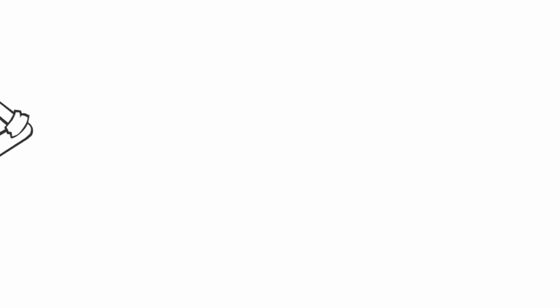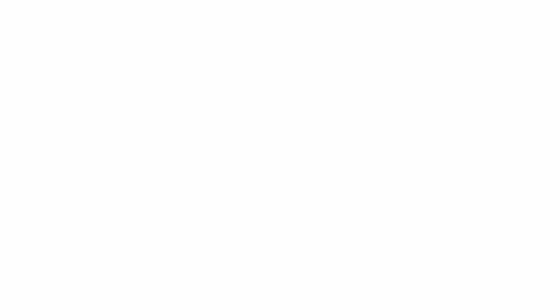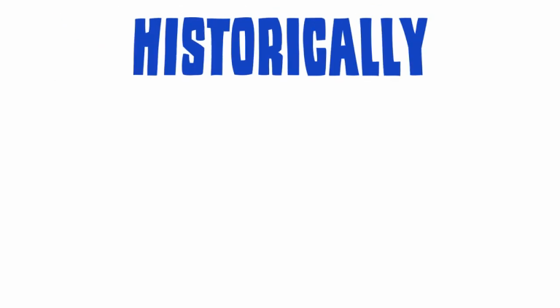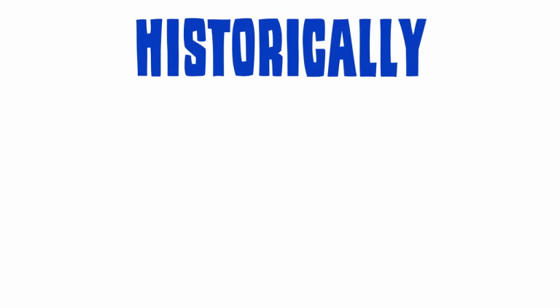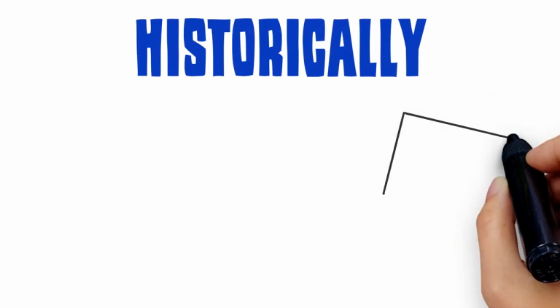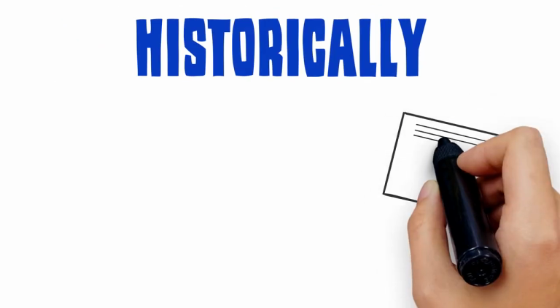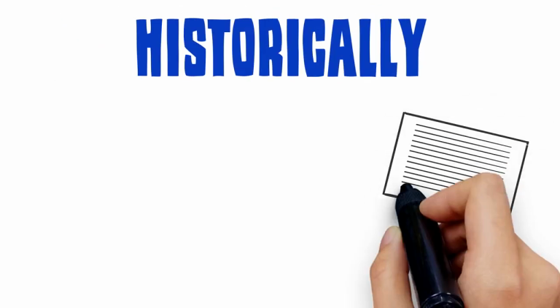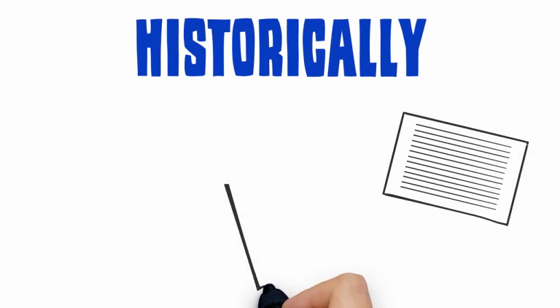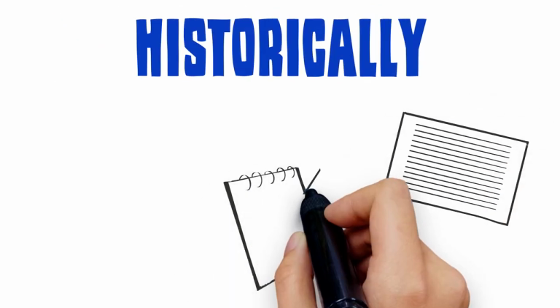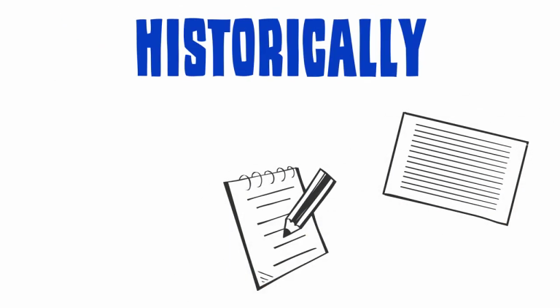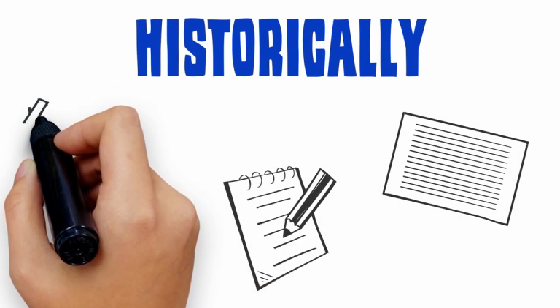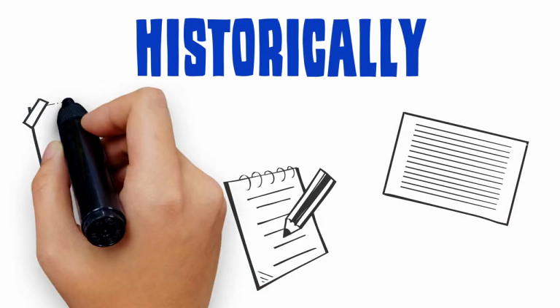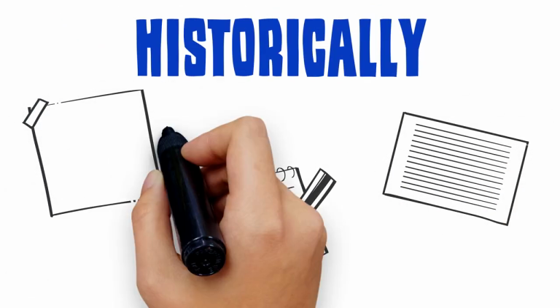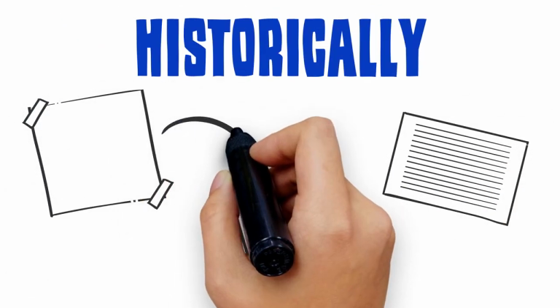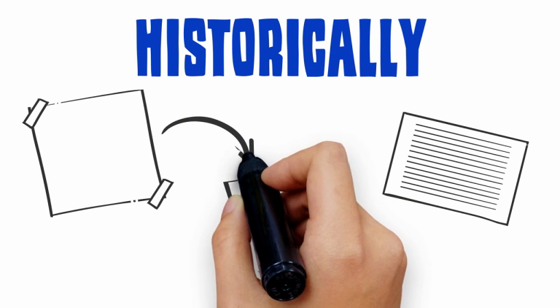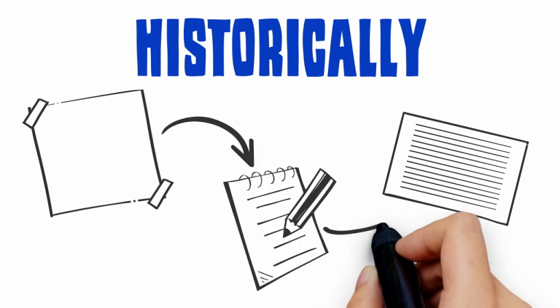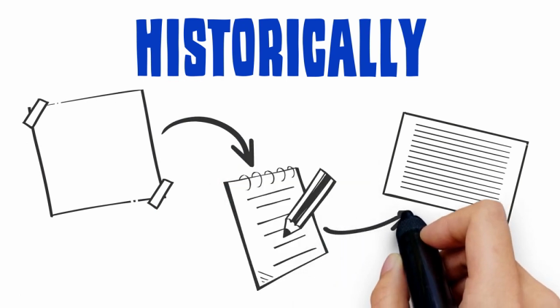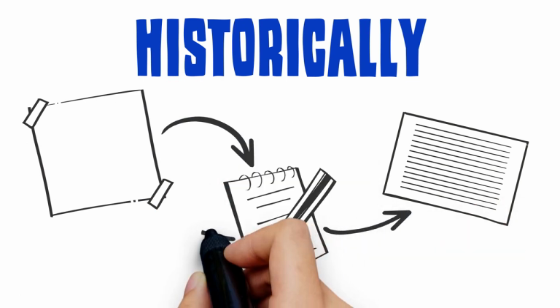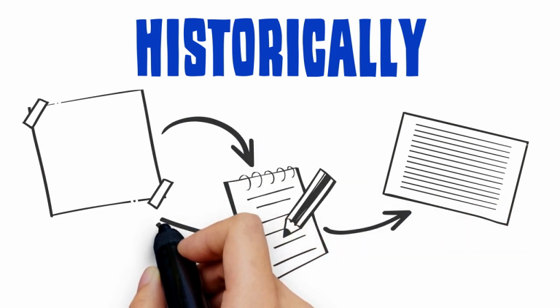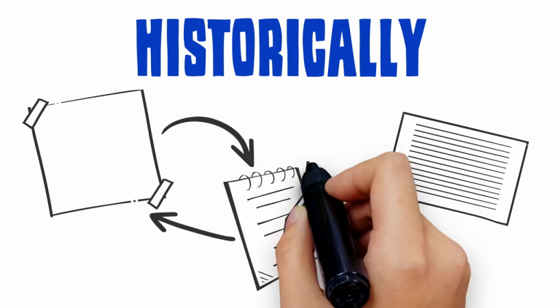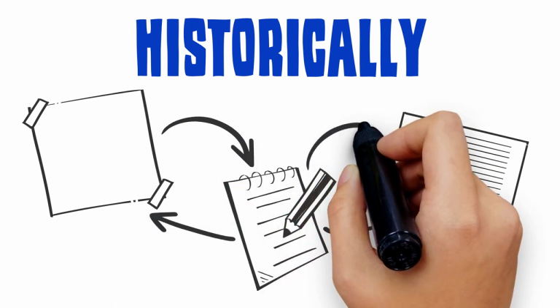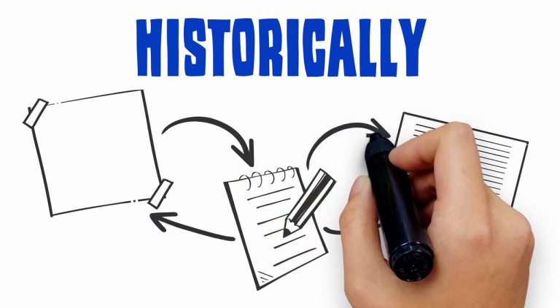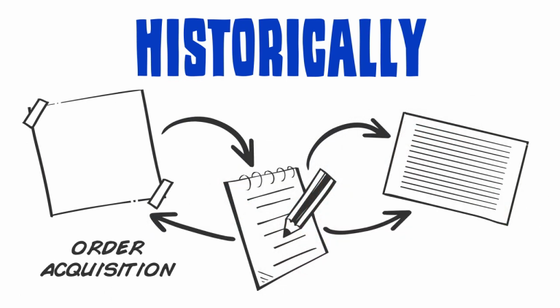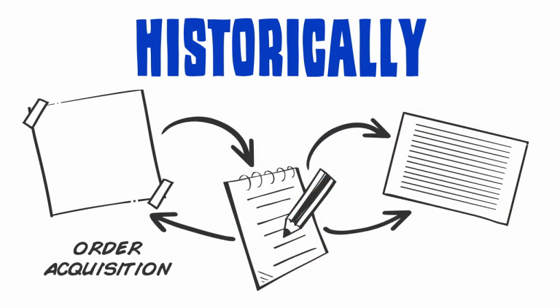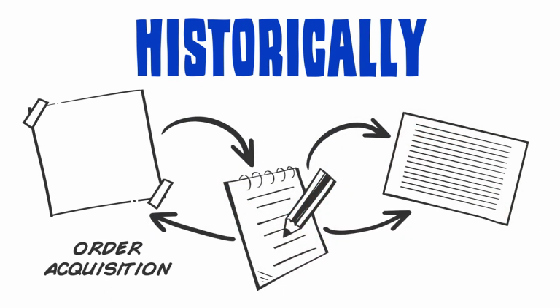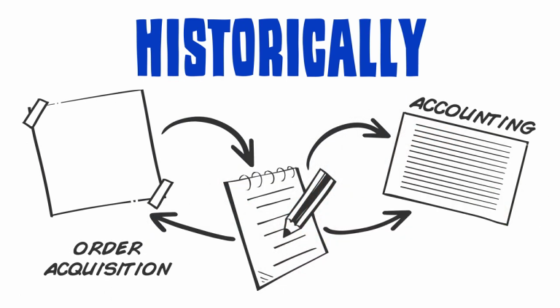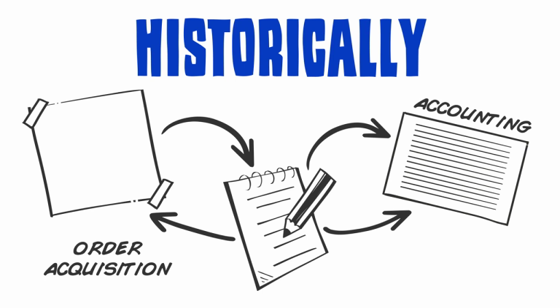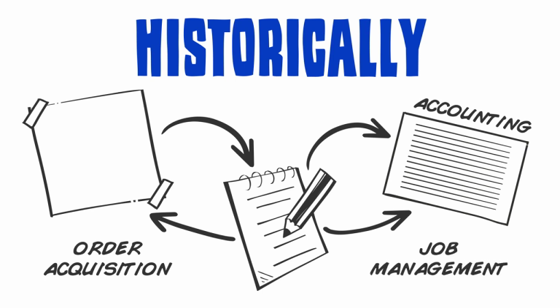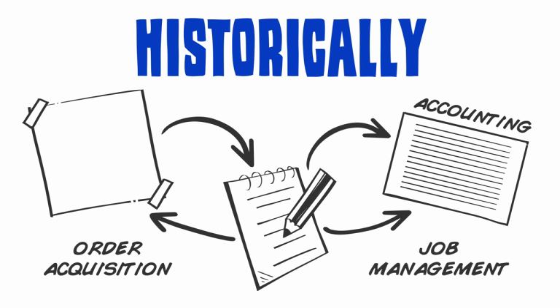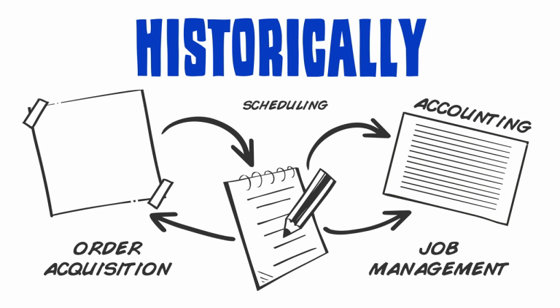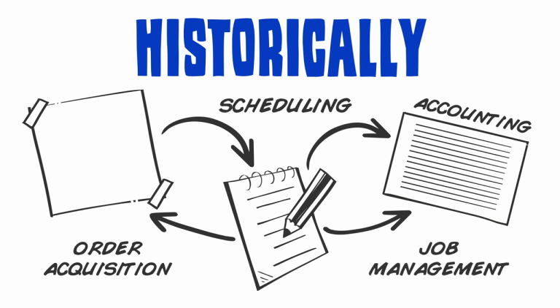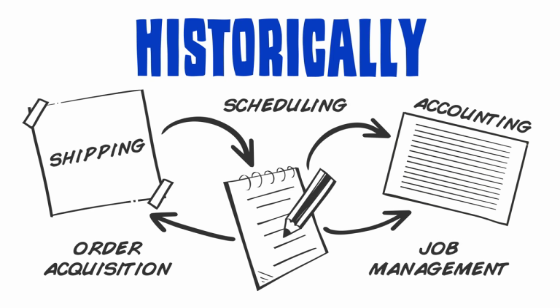Historically, orders have been managed with paper slips, notepads, manual scheduling job boards, and manual invoices. In addition, printers use different solutions for order acquisition, accounting, job management, scheduling, and shipping.